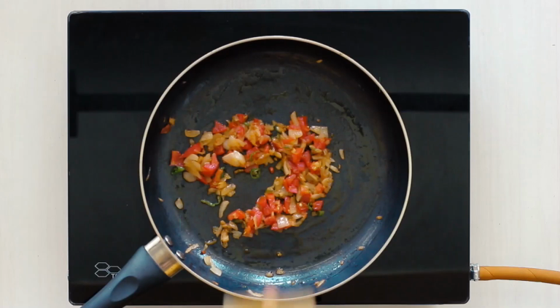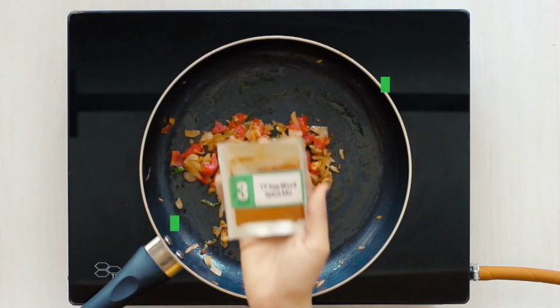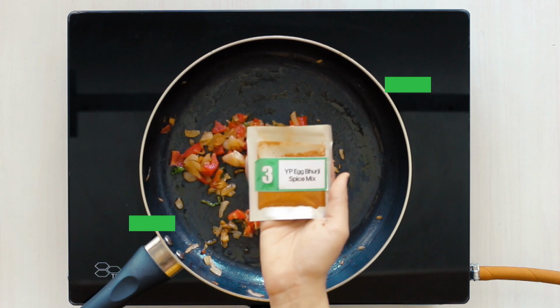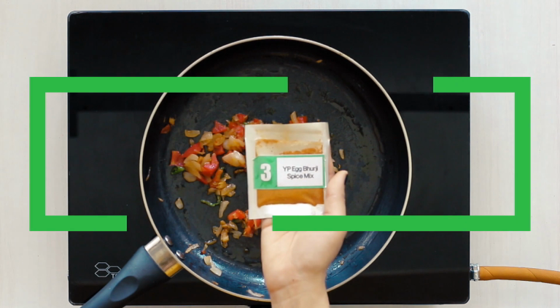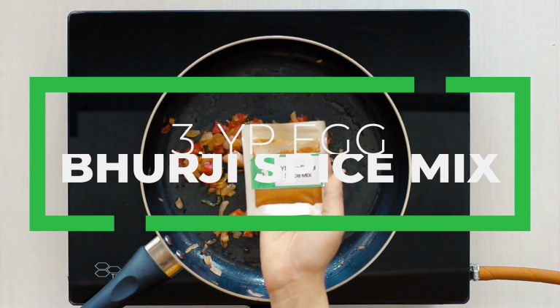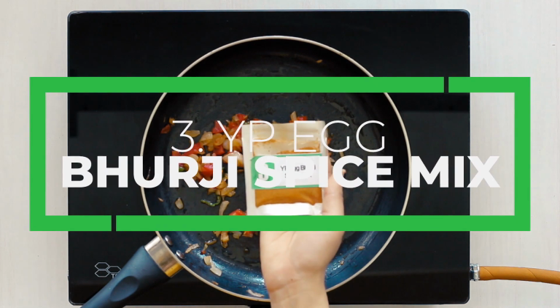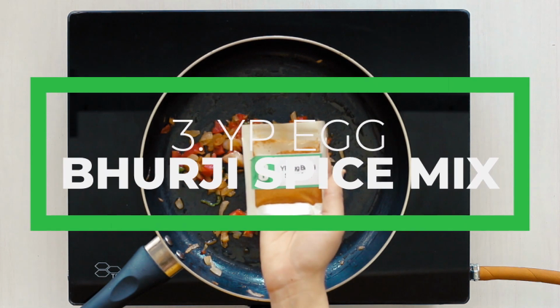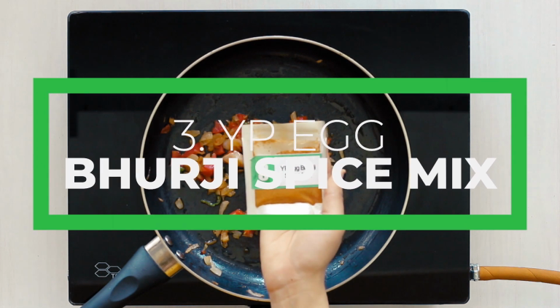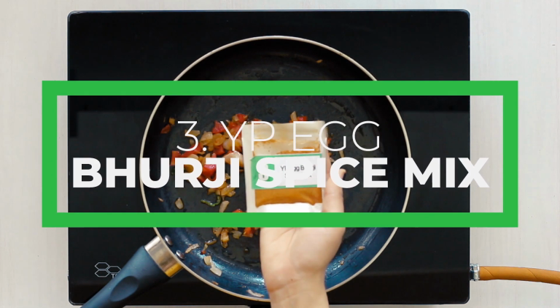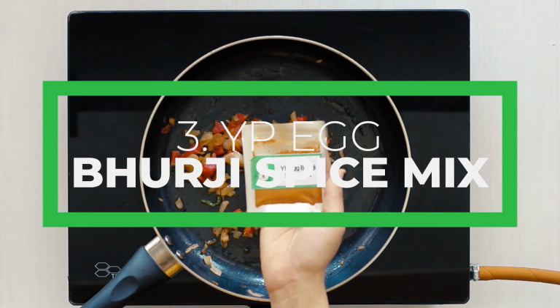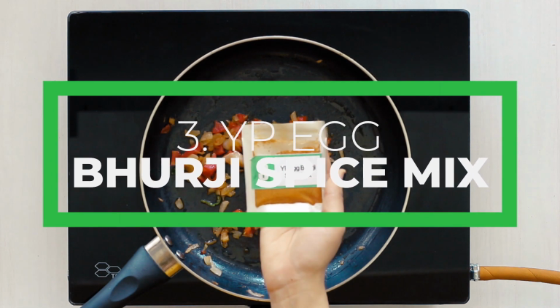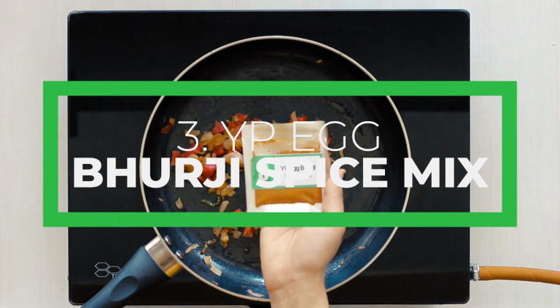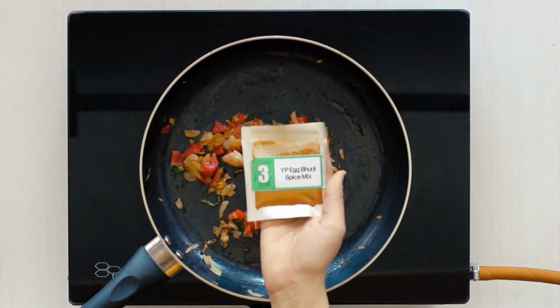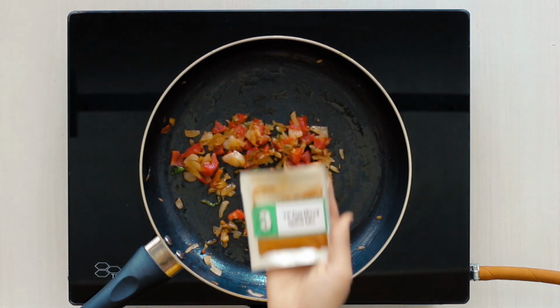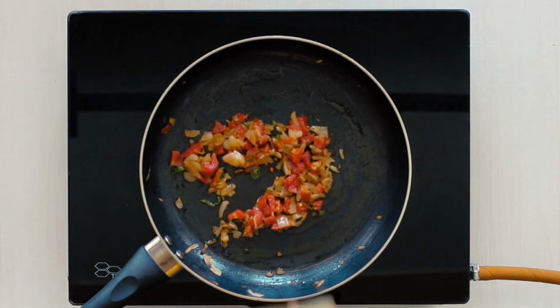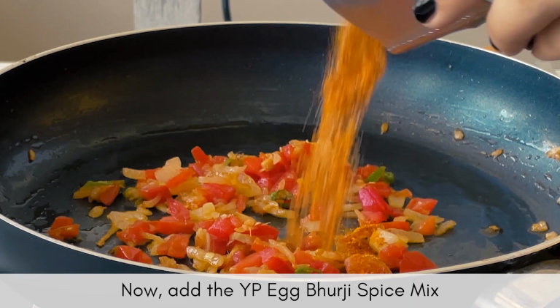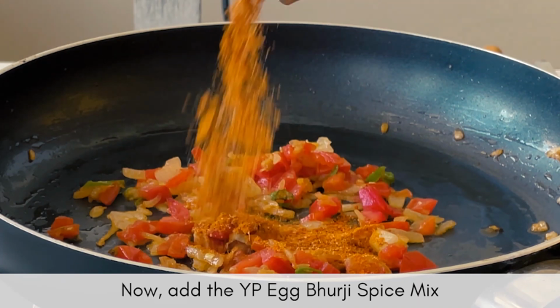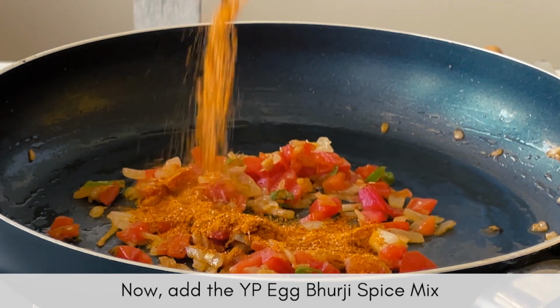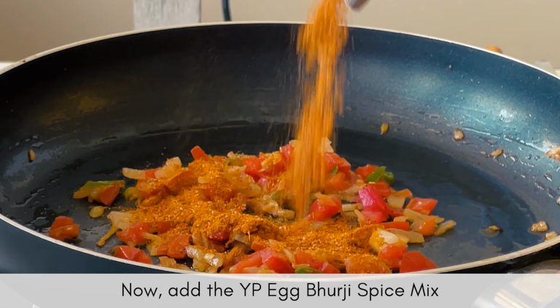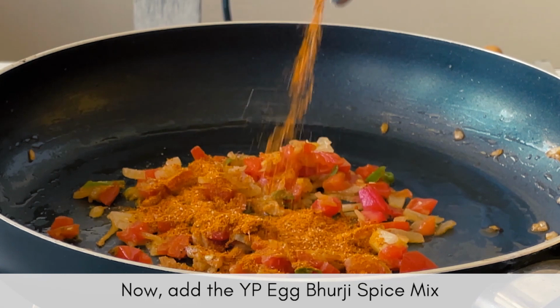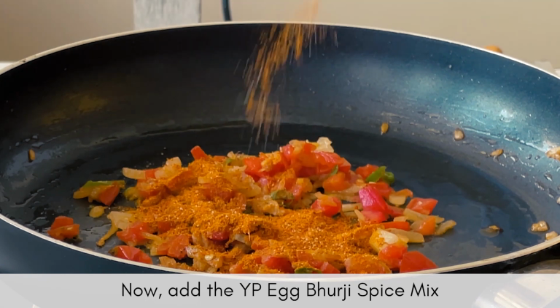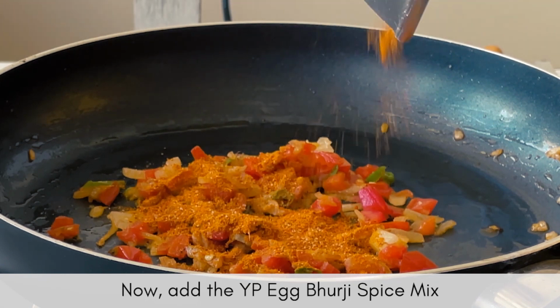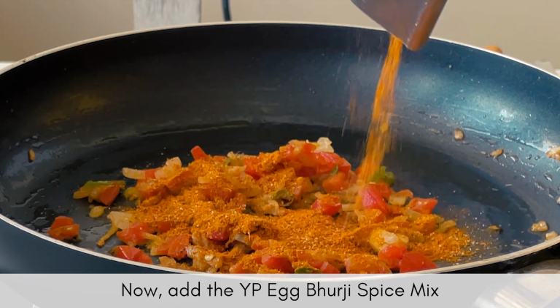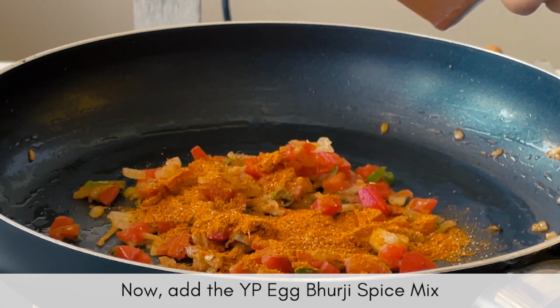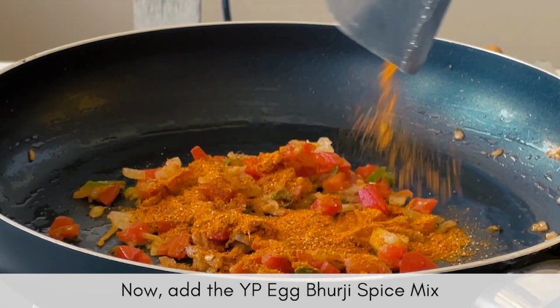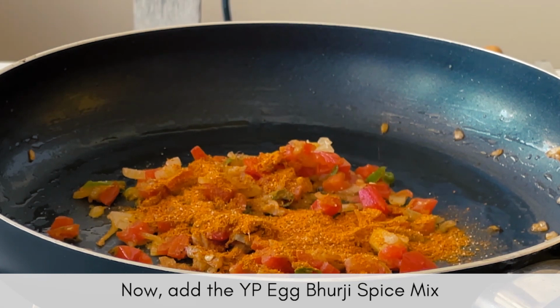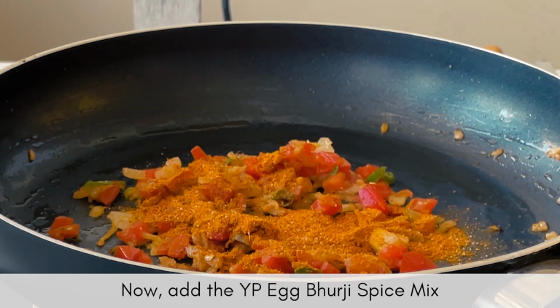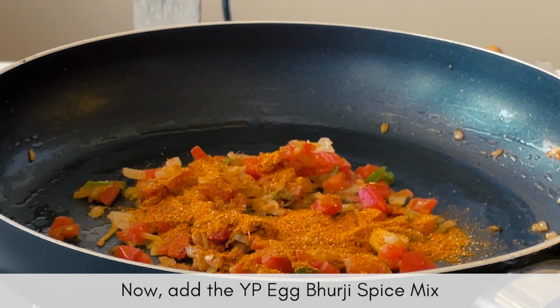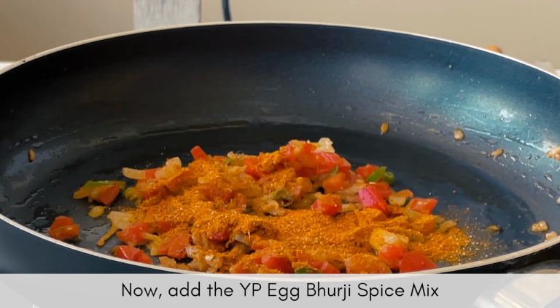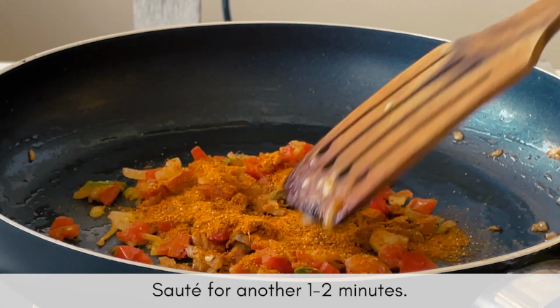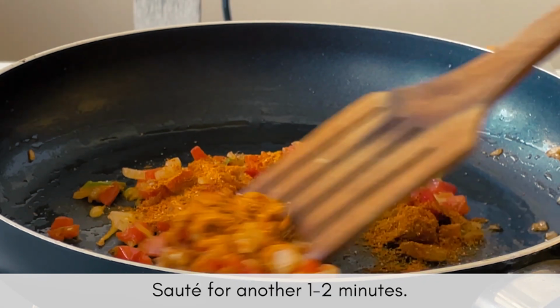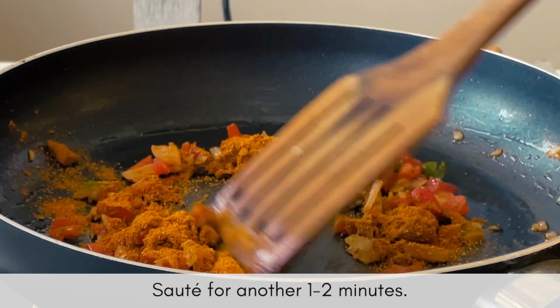It is time to add the YPF Burji spice mix and sauté it with the cooked vegetables, so that the spices and their flavor could seep into the vegetables.